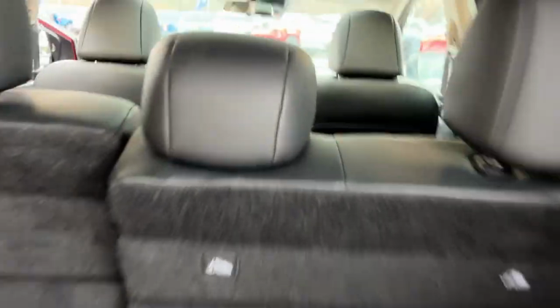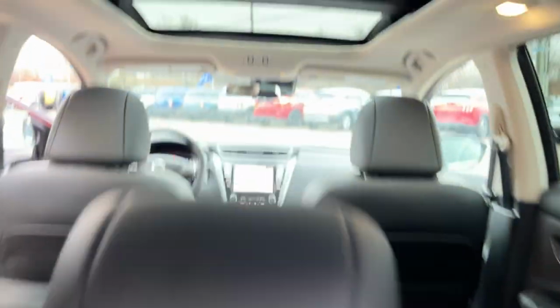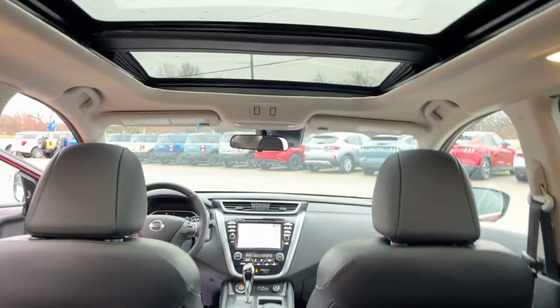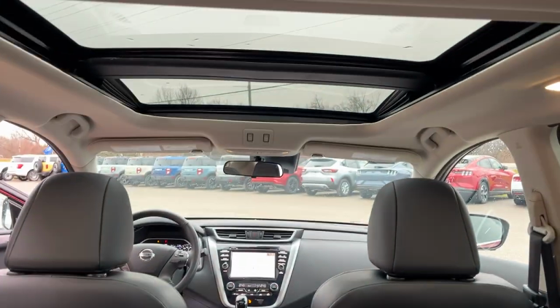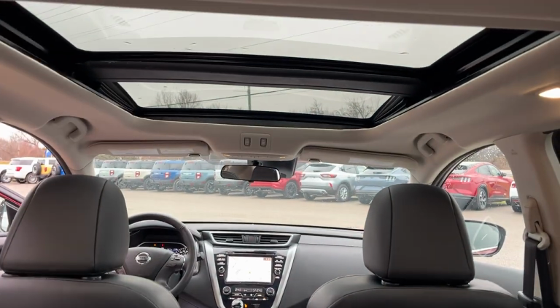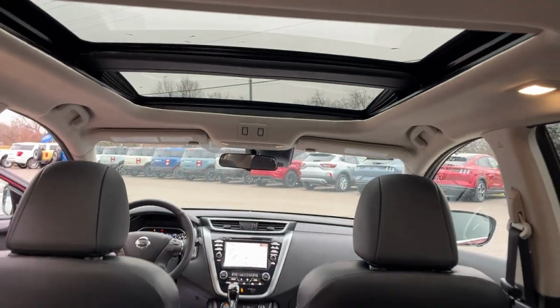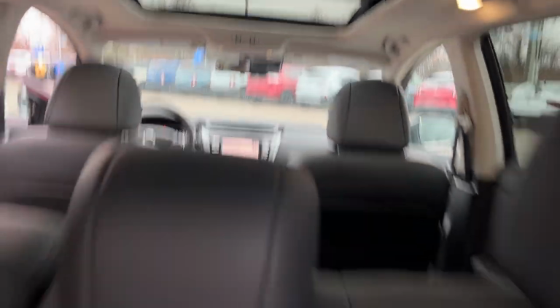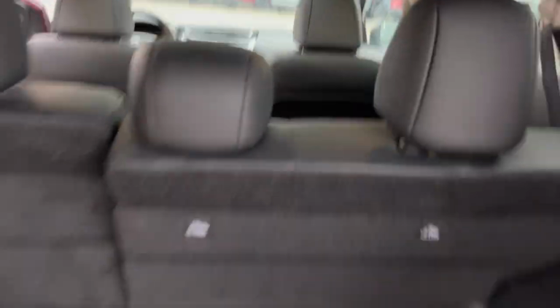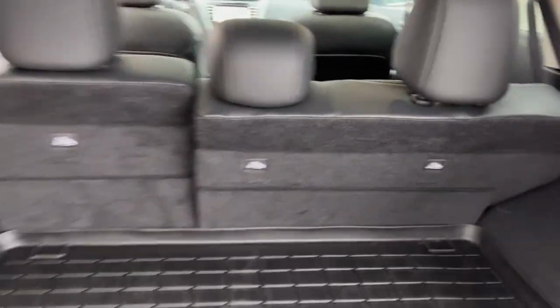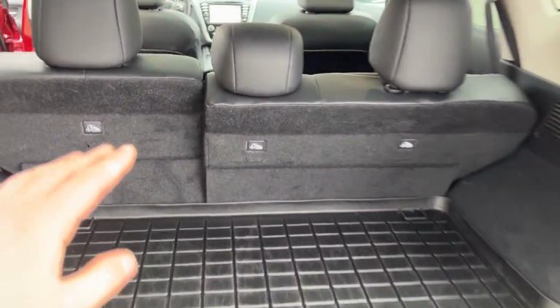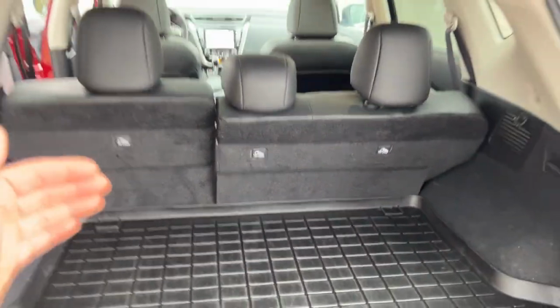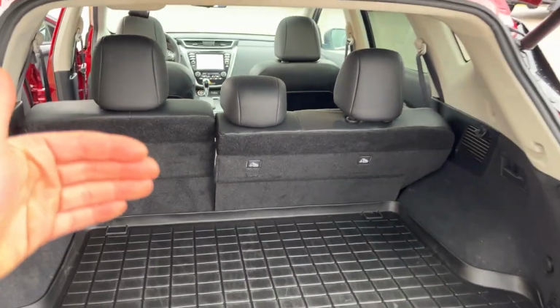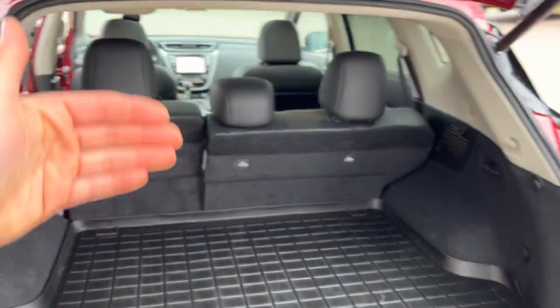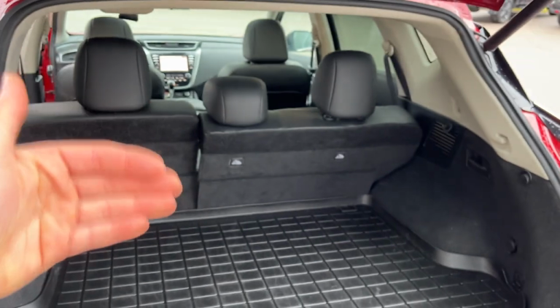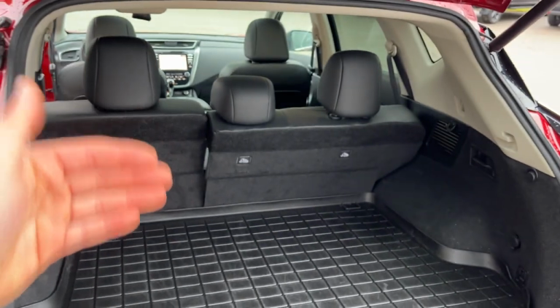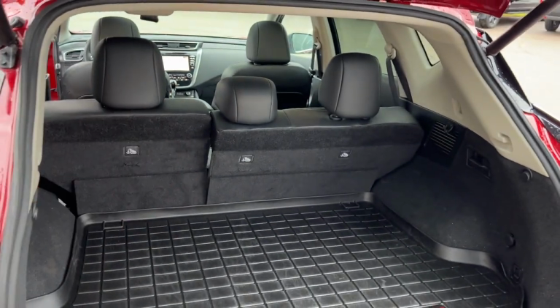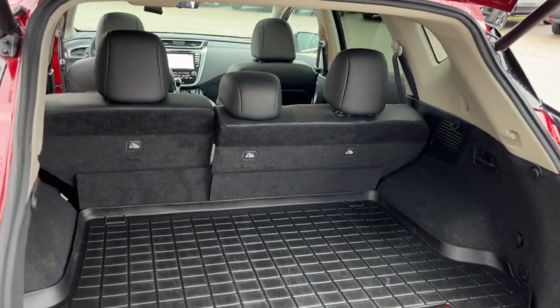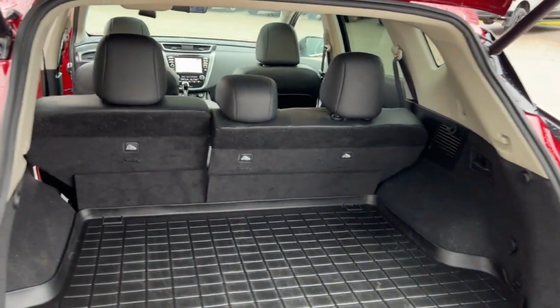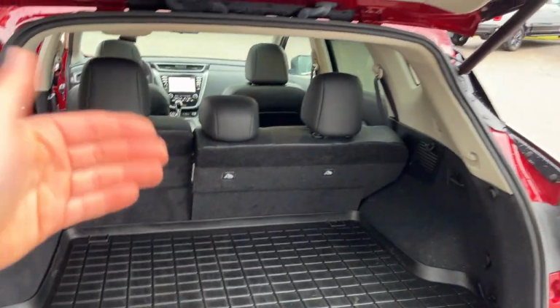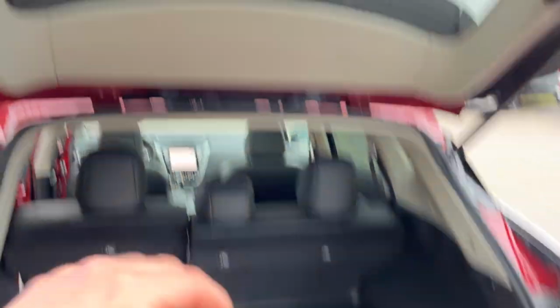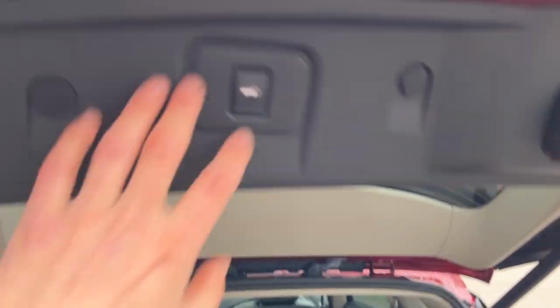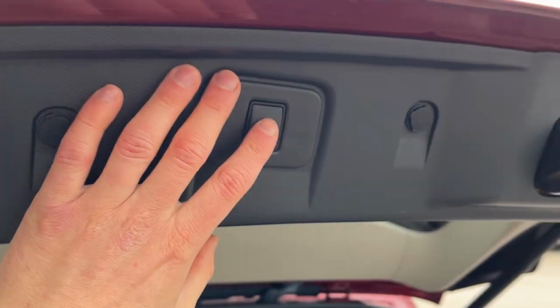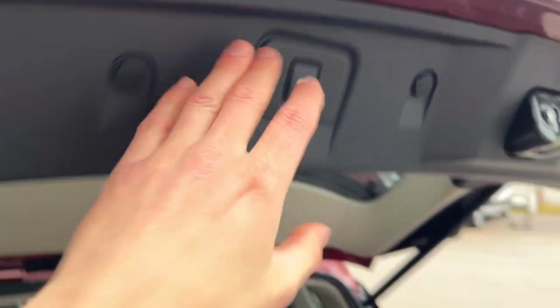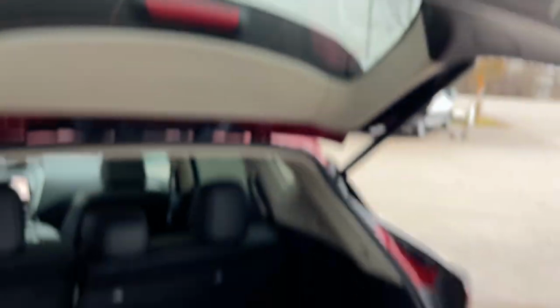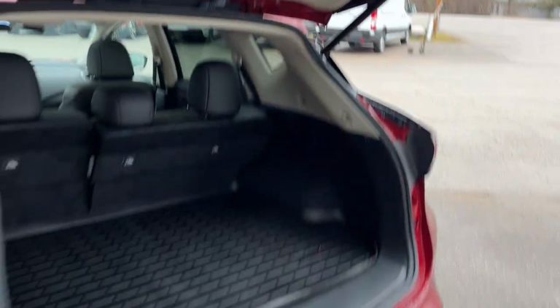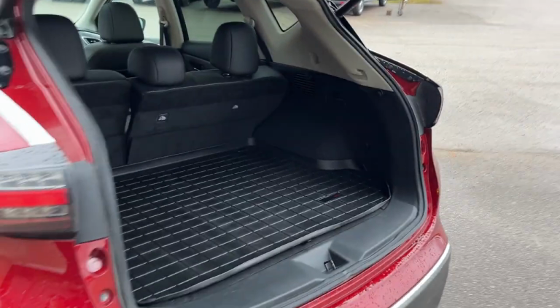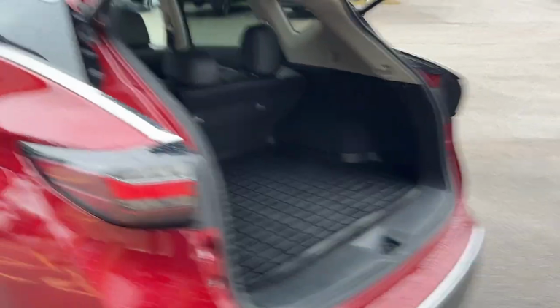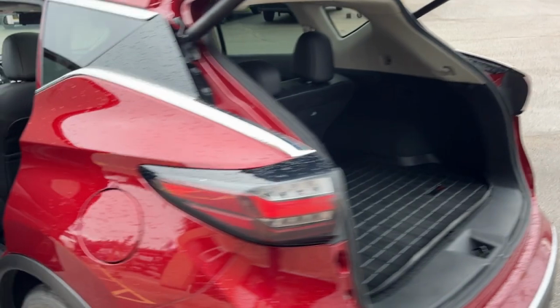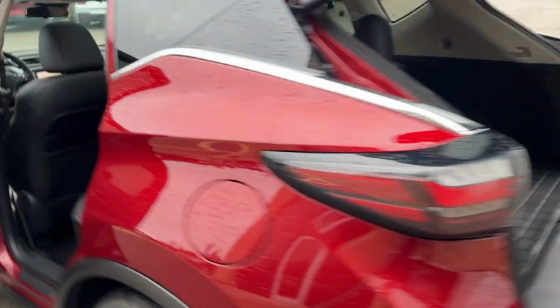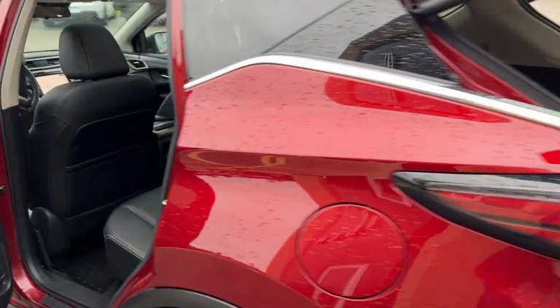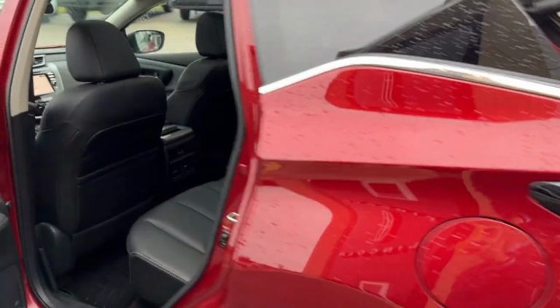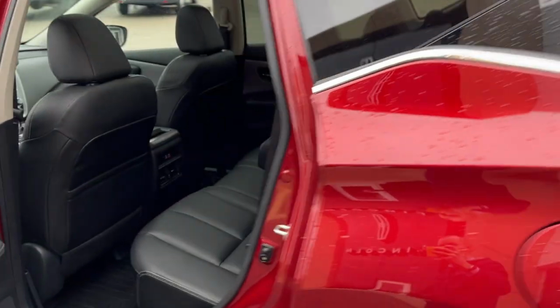You get a really nice twin panel moonroof on here, and as you can see you do have a few different seating positions for the rear seats. Of course there's a power tailgate that you can also open and close from the key fob.